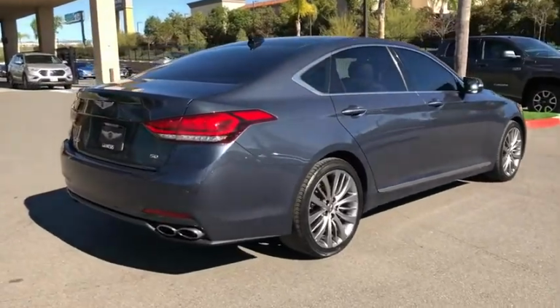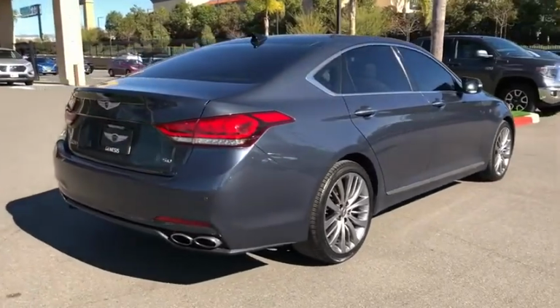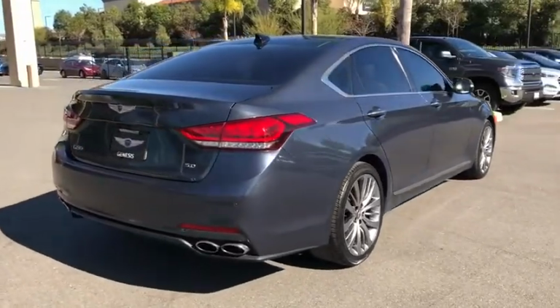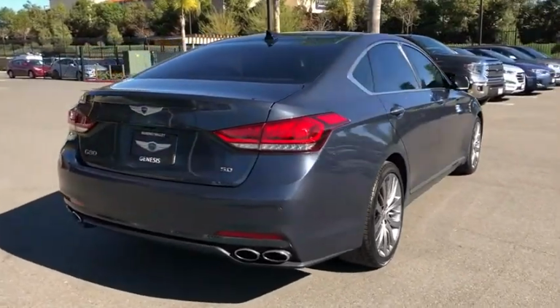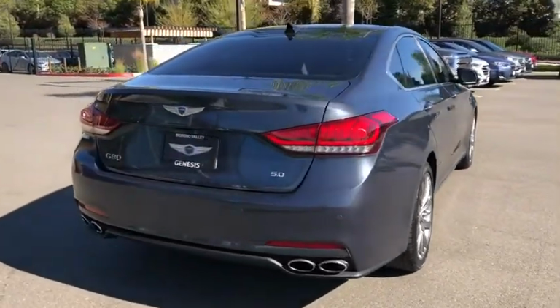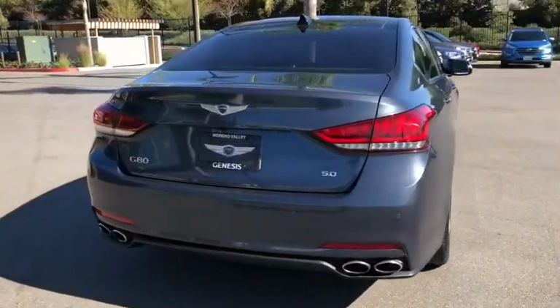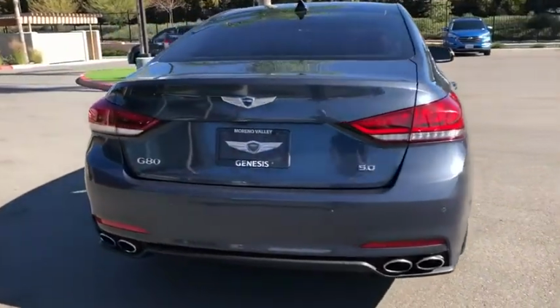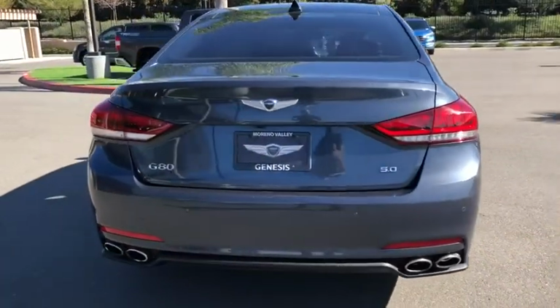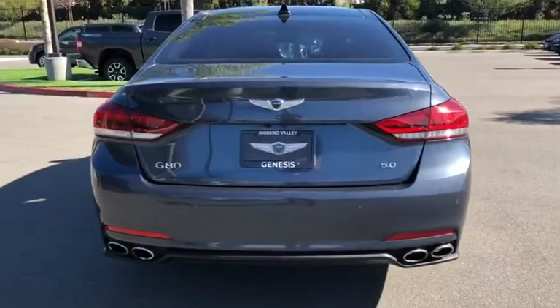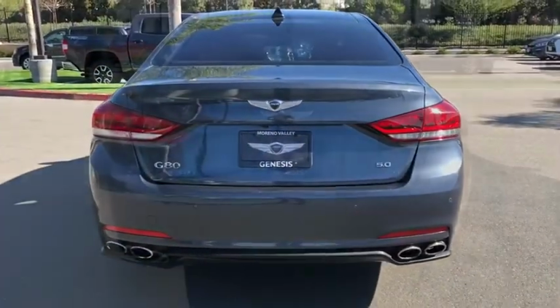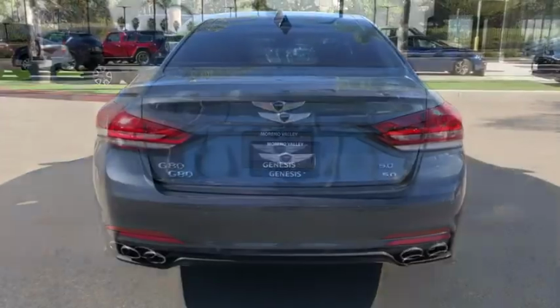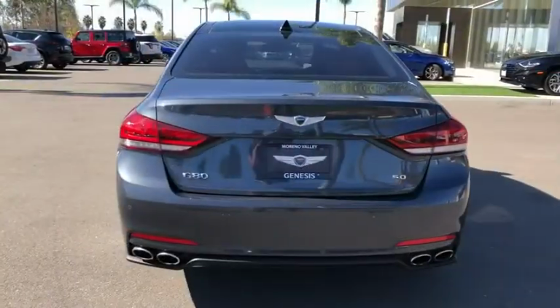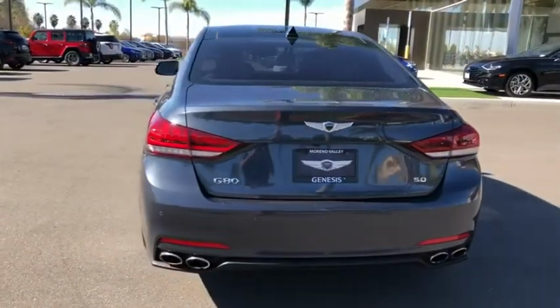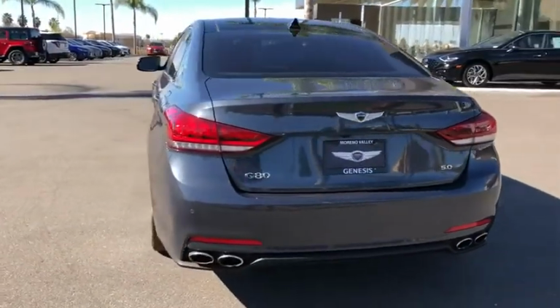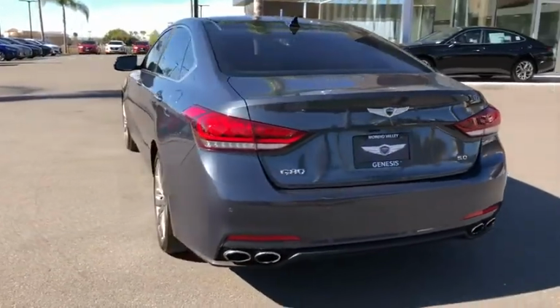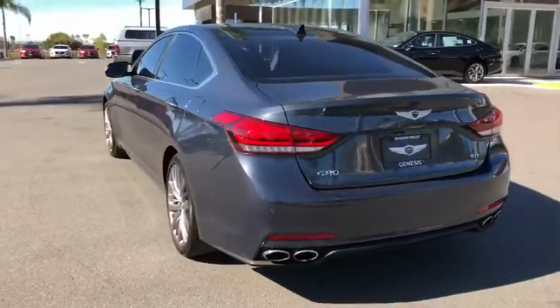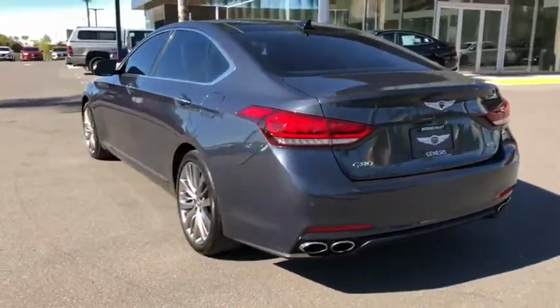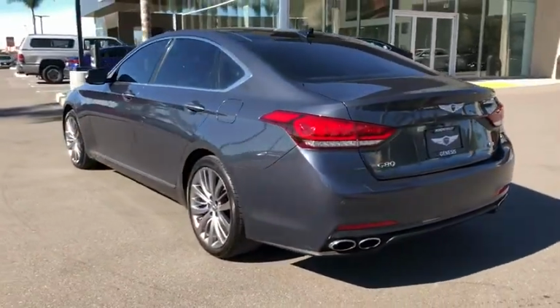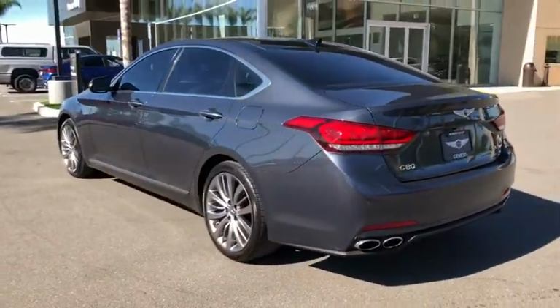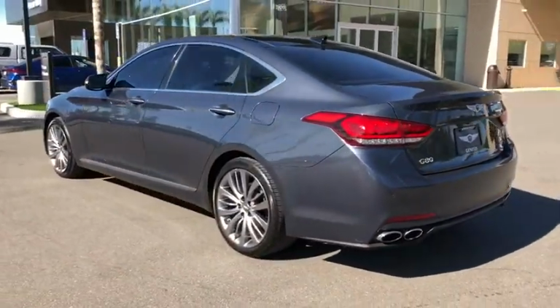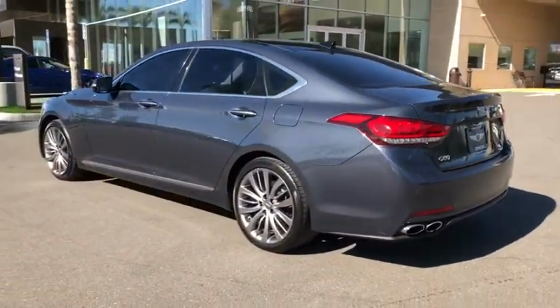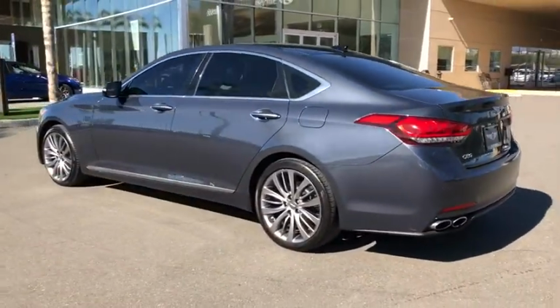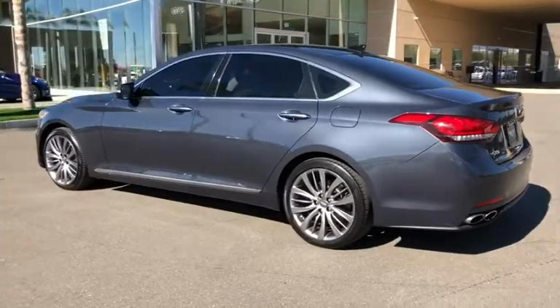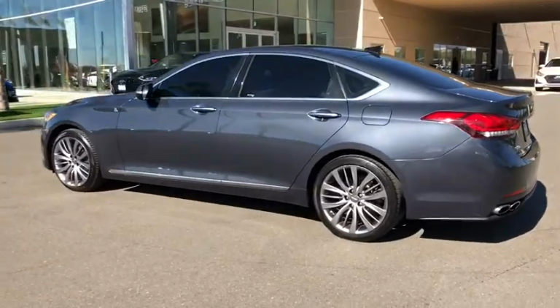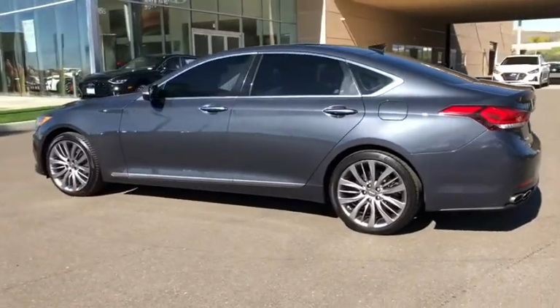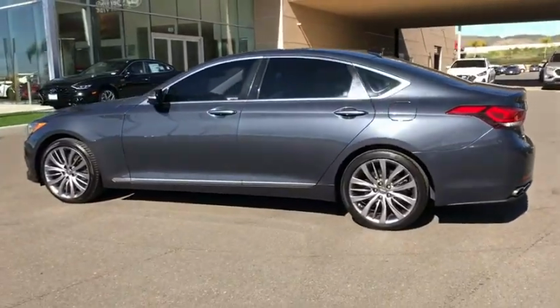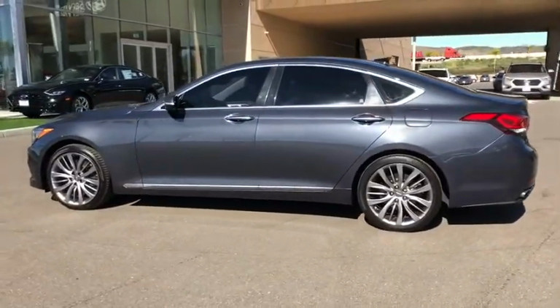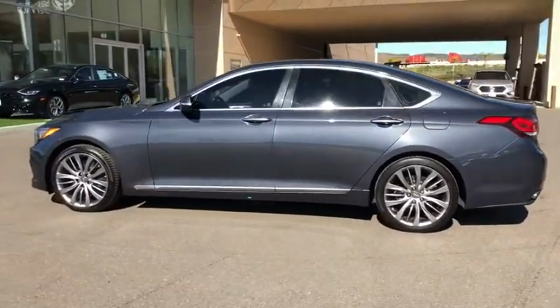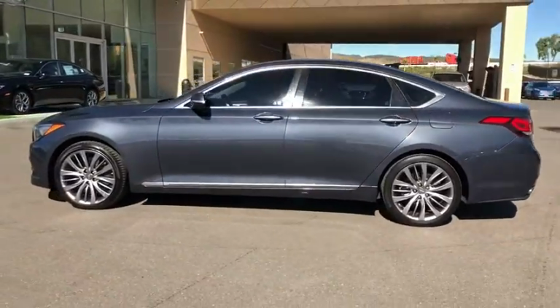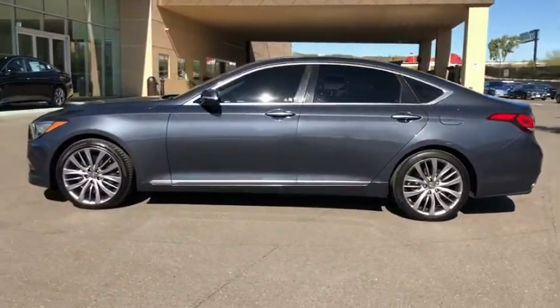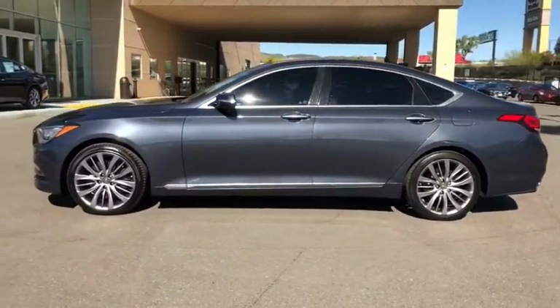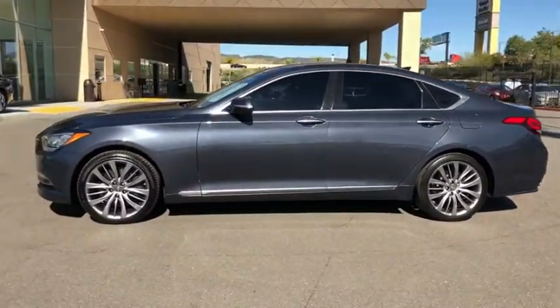This vehicle has less than 20,000 miles. Here are some of this vehicle's great options: navigation system, power passenger seat, keyless entry, heated seat, traction control, Bluetooth, leather-wrapped steering wheel, dual airbags.